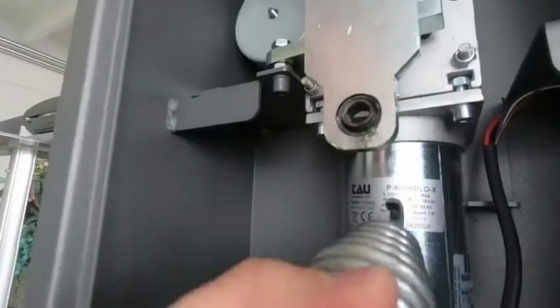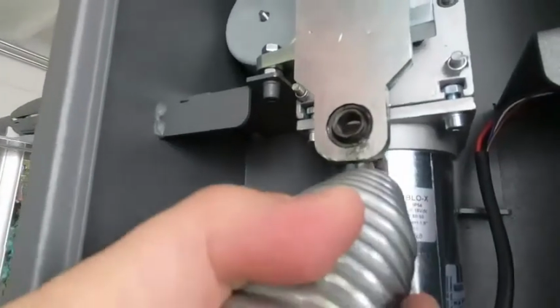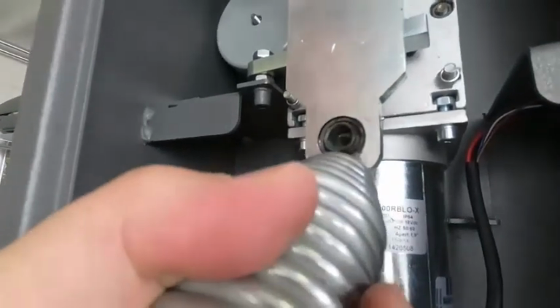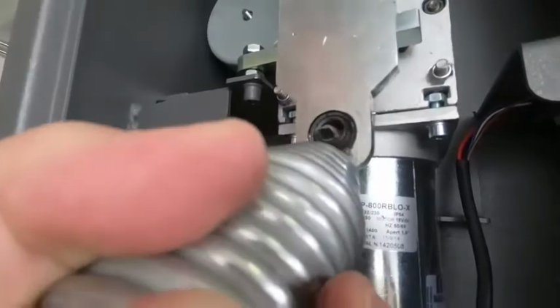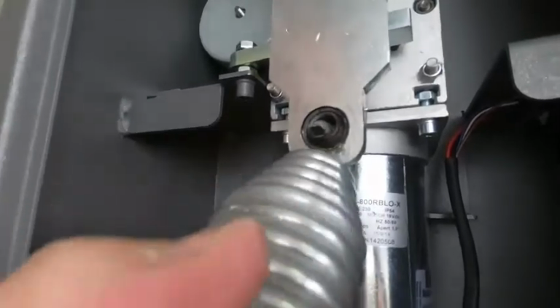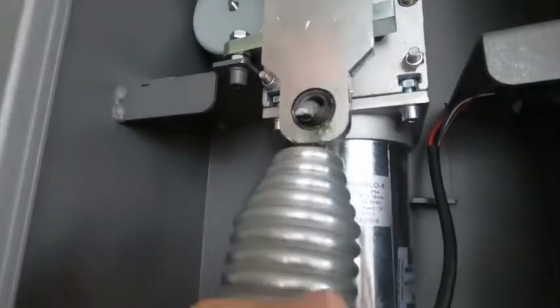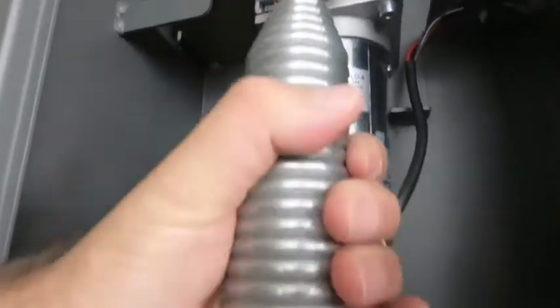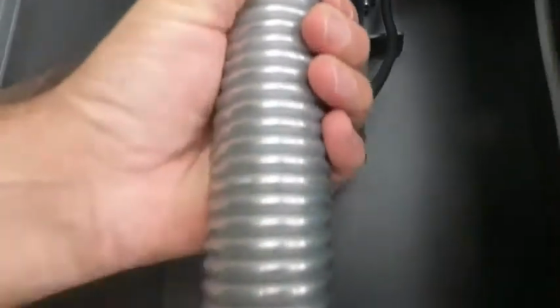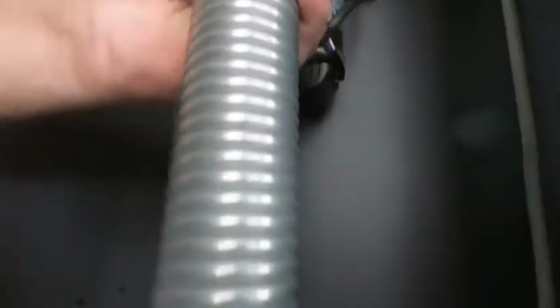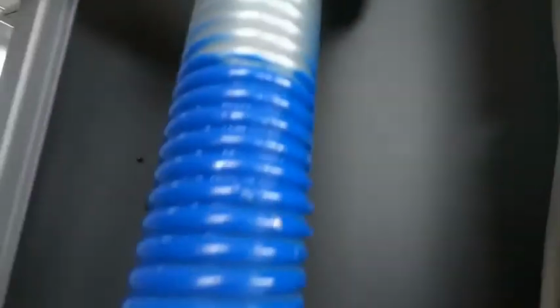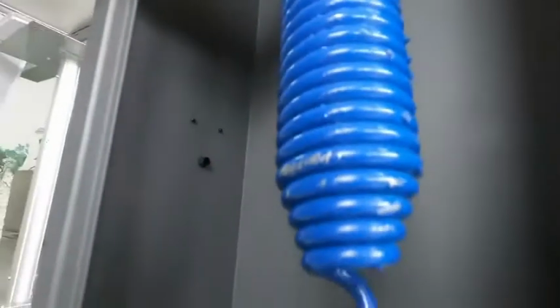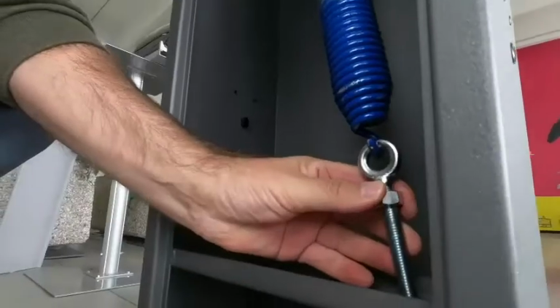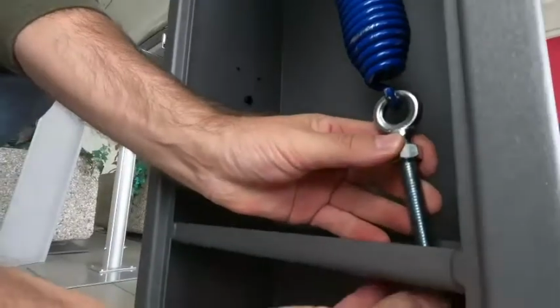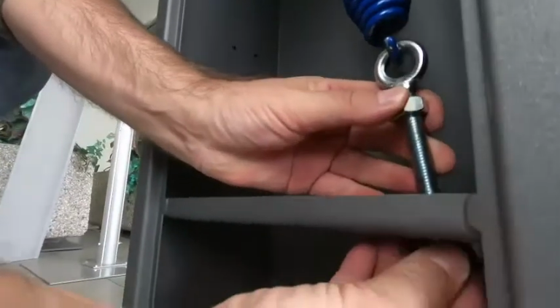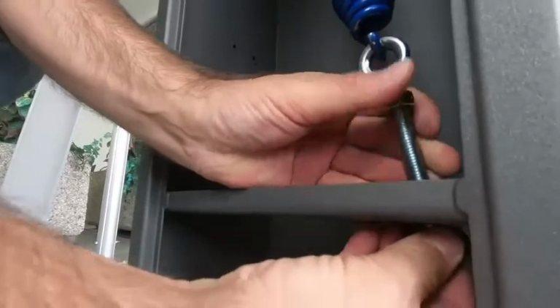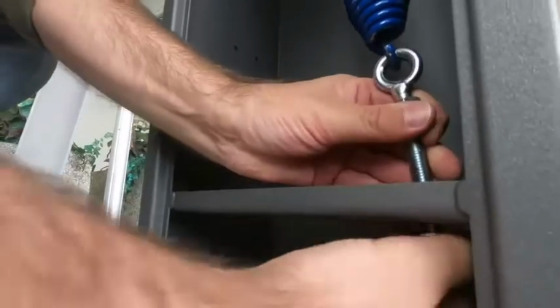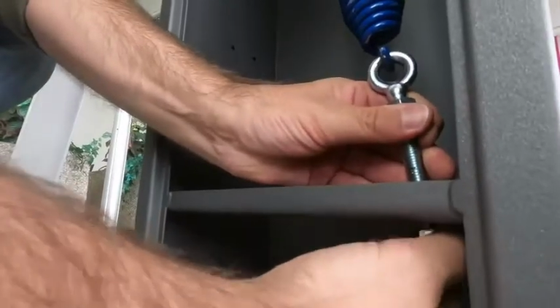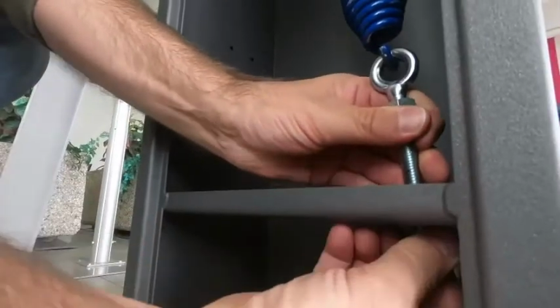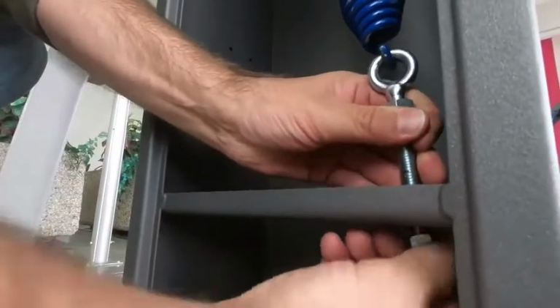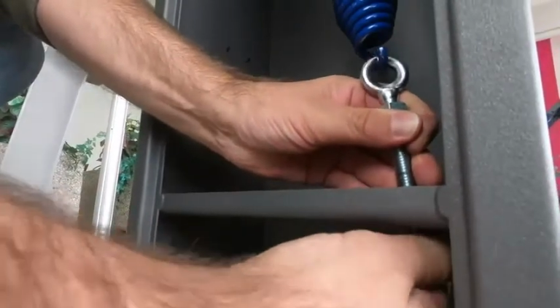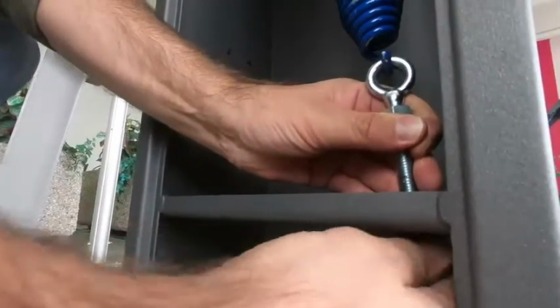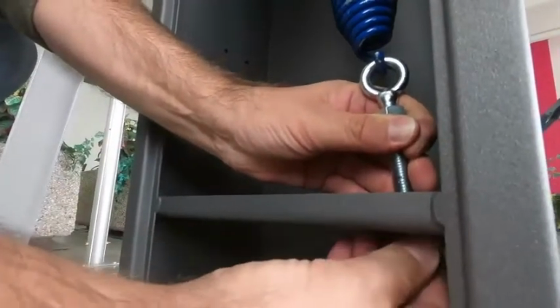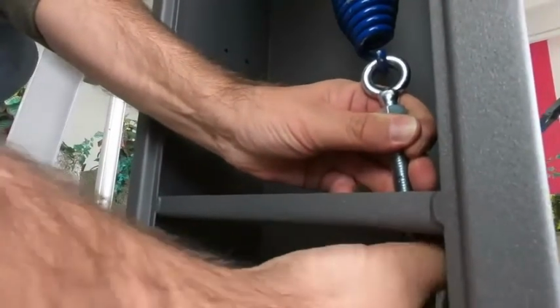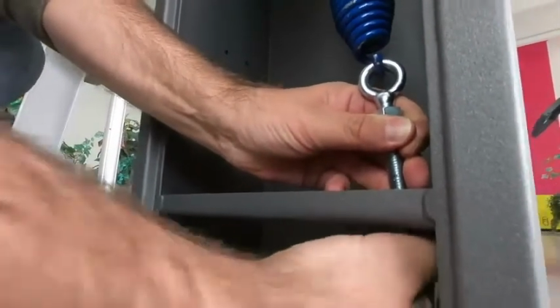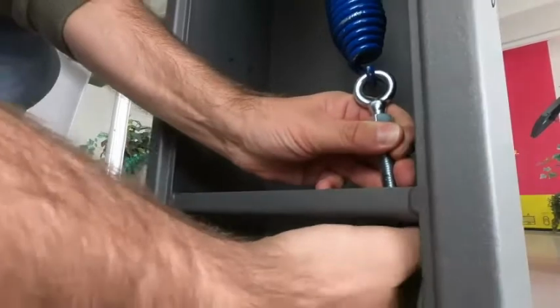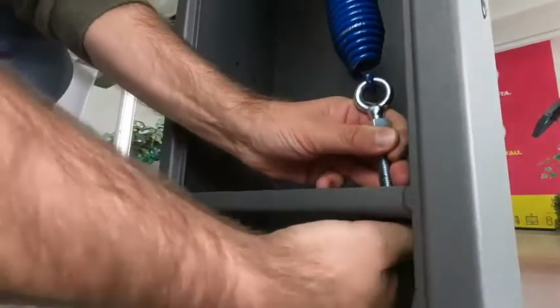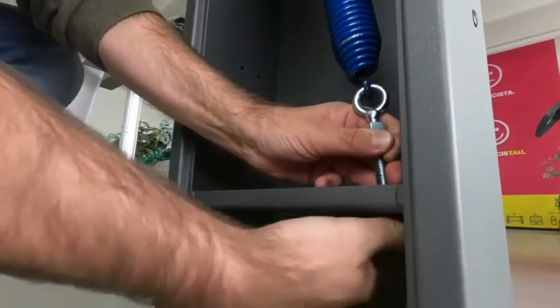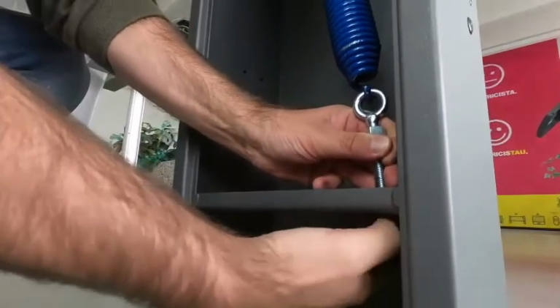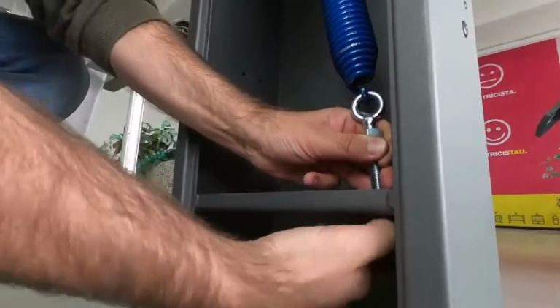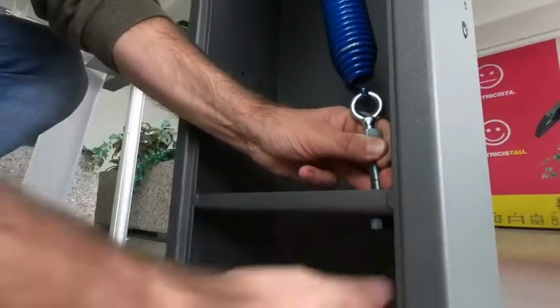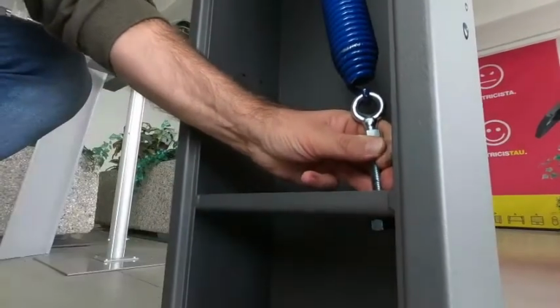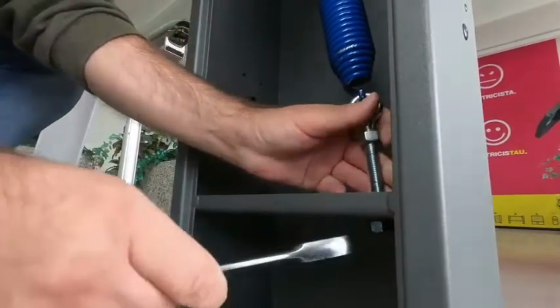The spring must be positioned inside the cabinet by hooking it on the top of the gear motor and on the bottom of the cabinet with the grommet tie rod. The spring will be loaded by screwing the nut of the grommet tie rod.